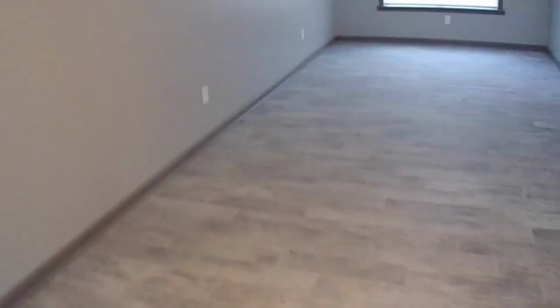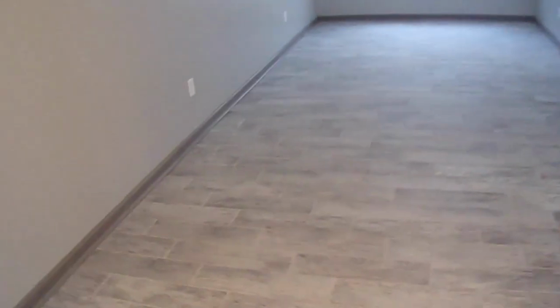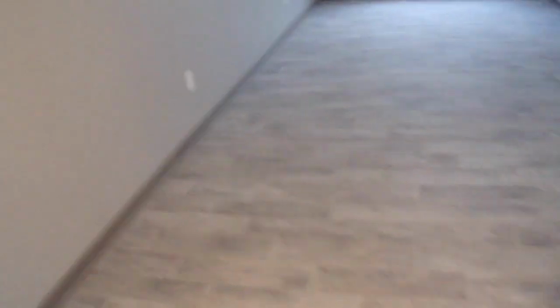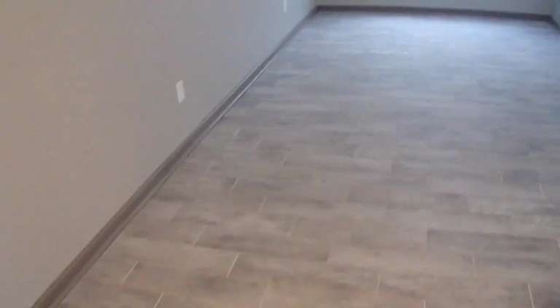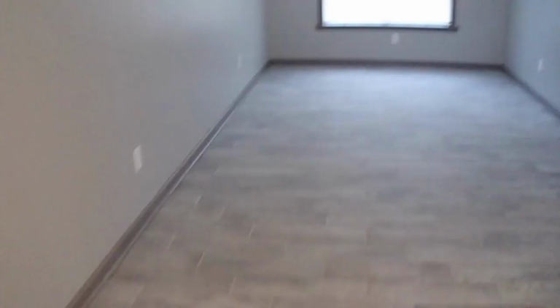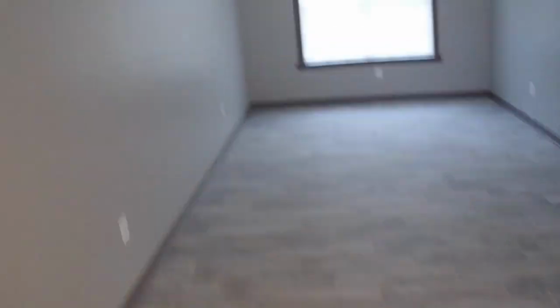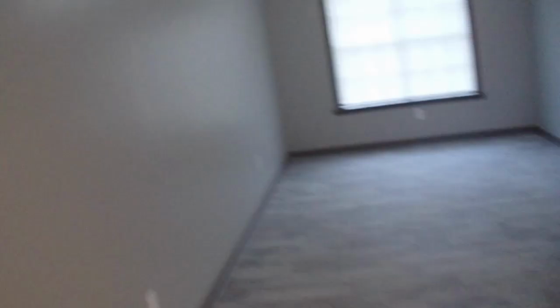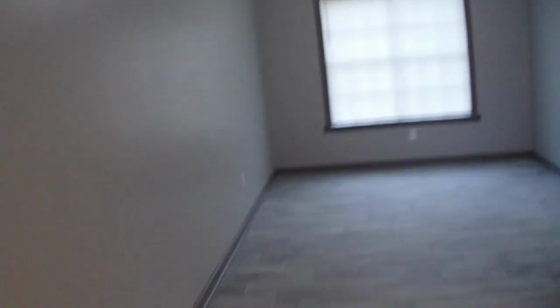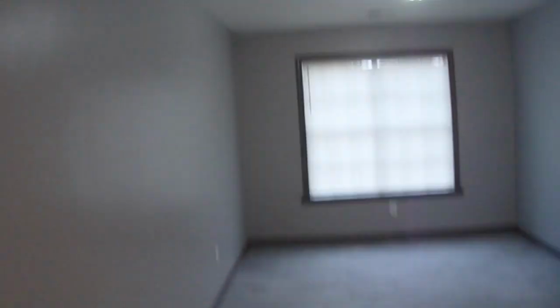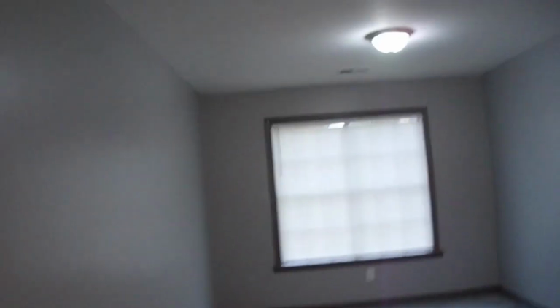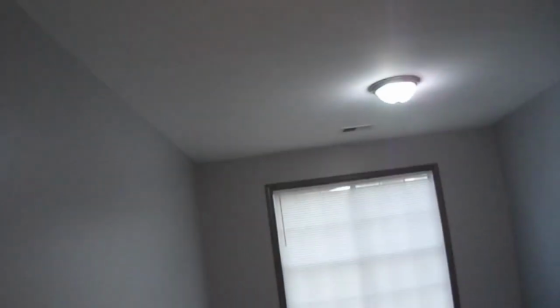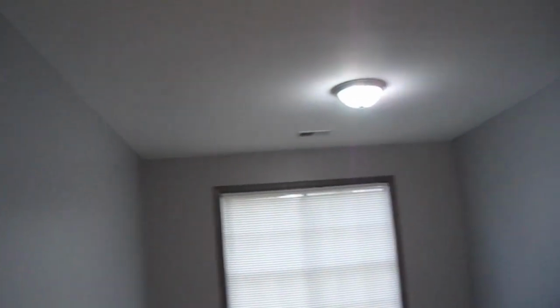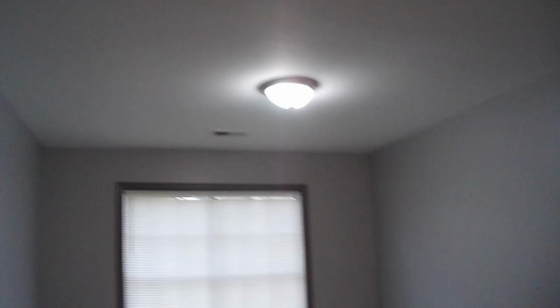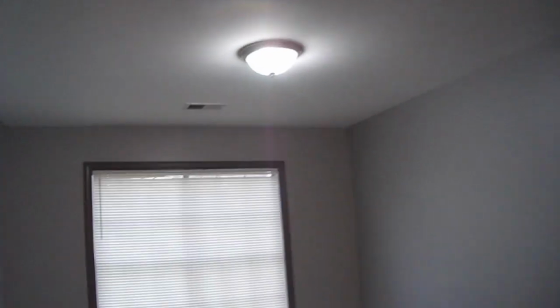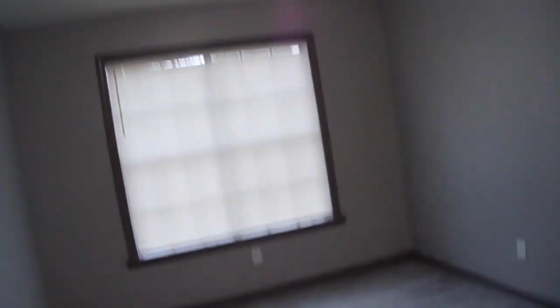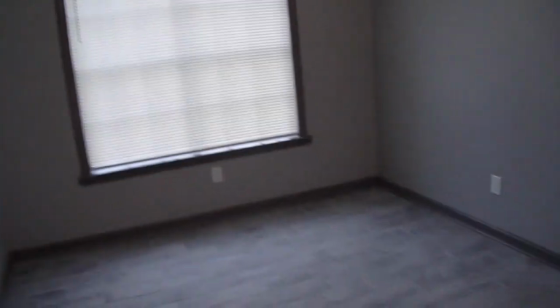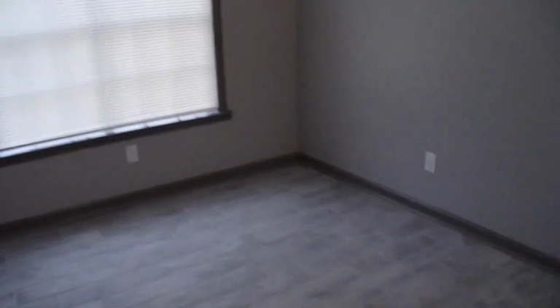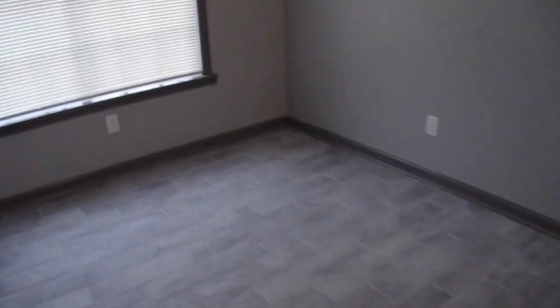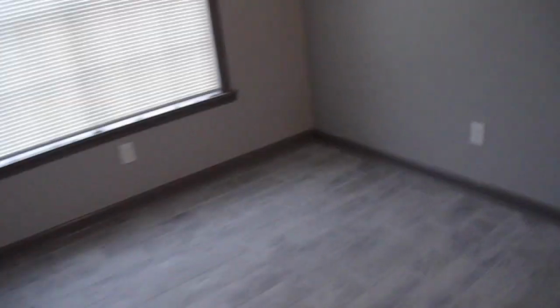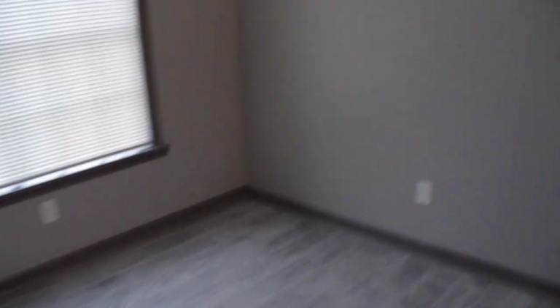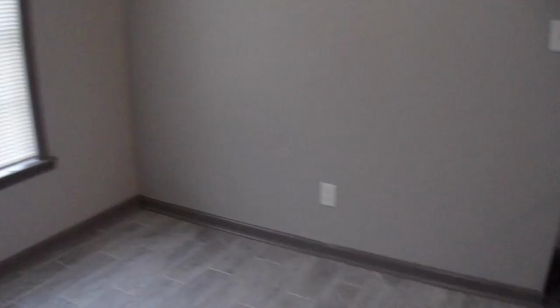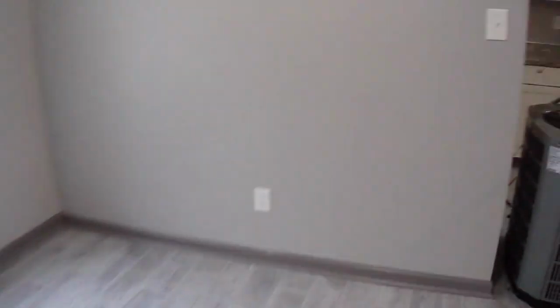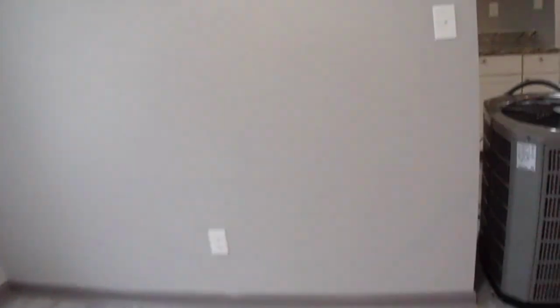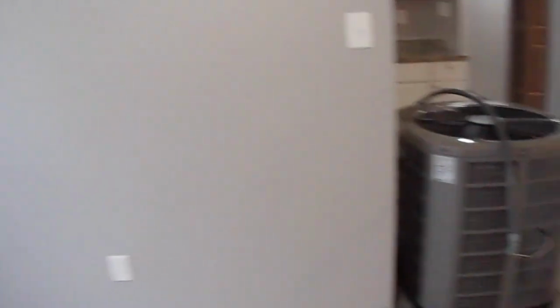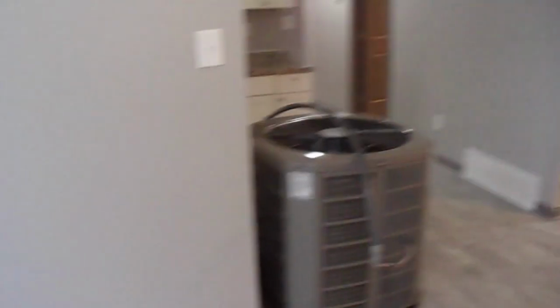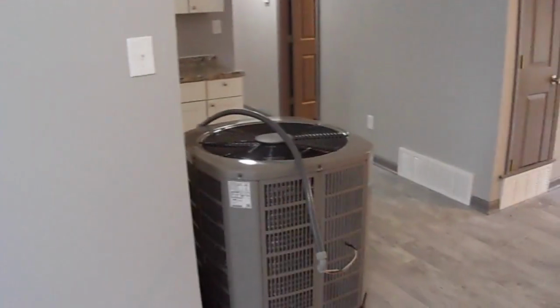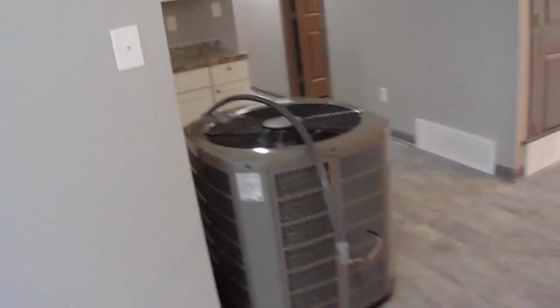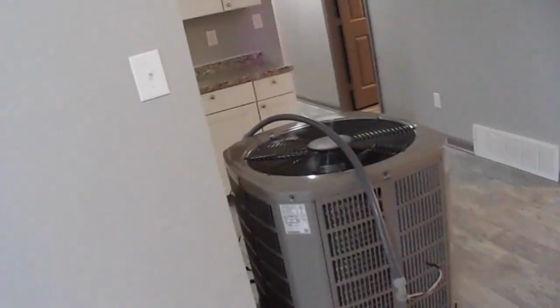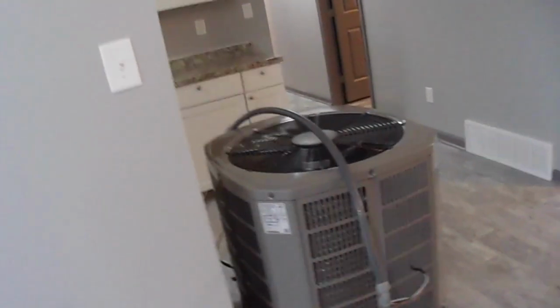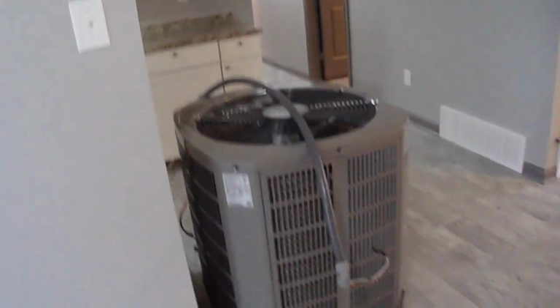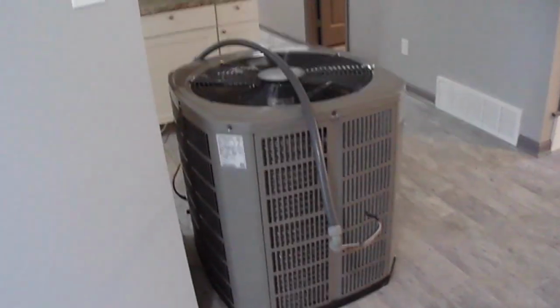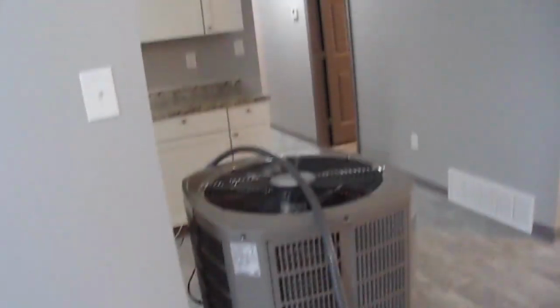Flooring is brand-new. And there's your new AC condenser sitting right there.